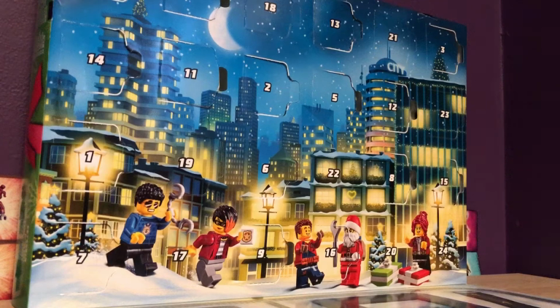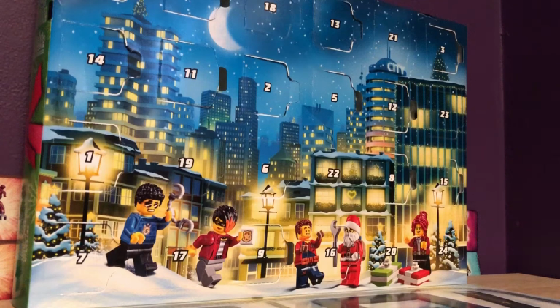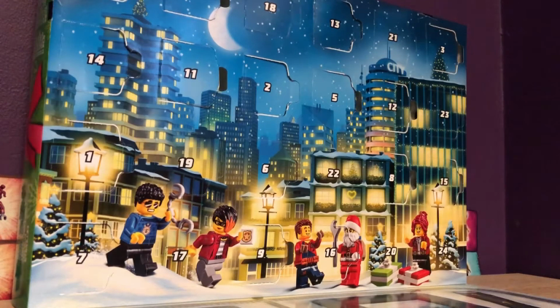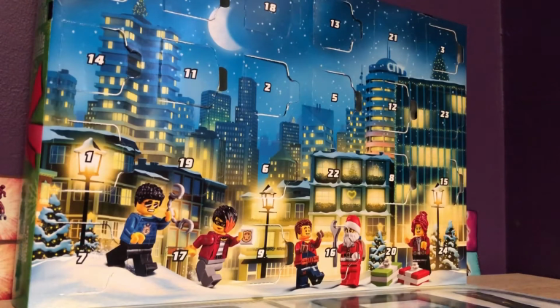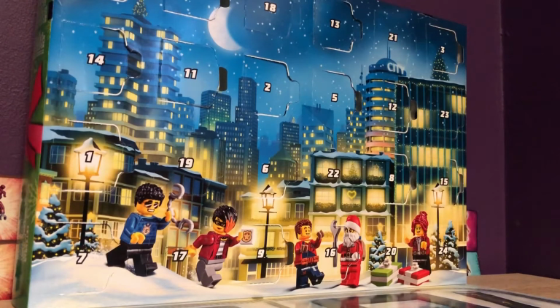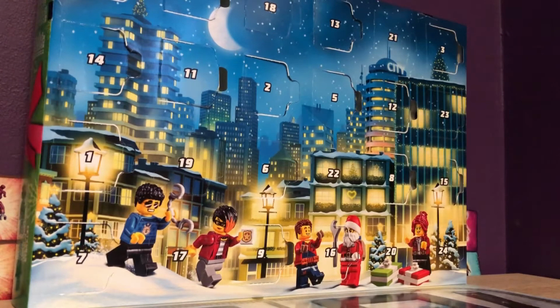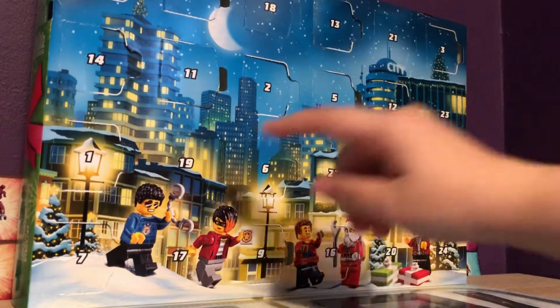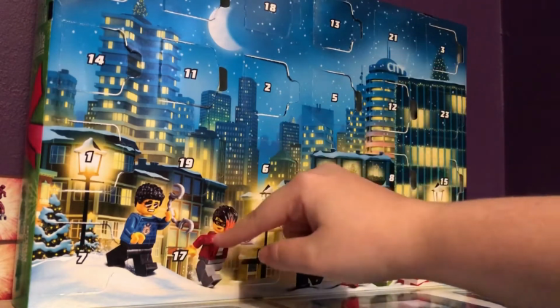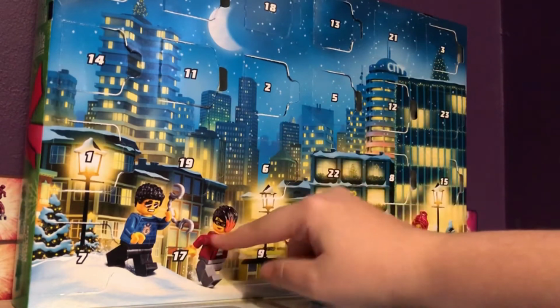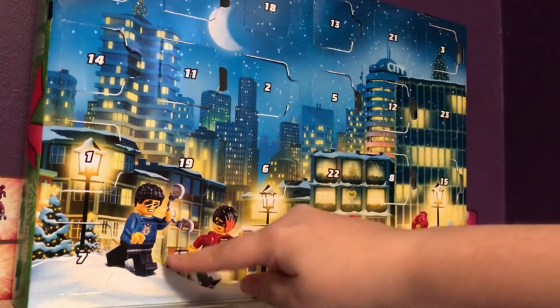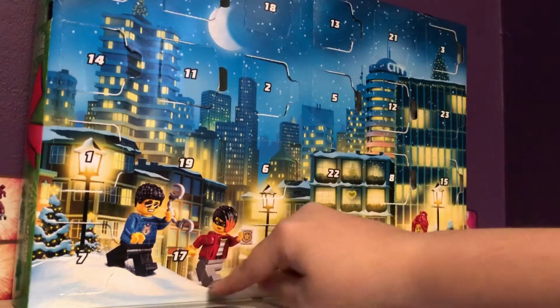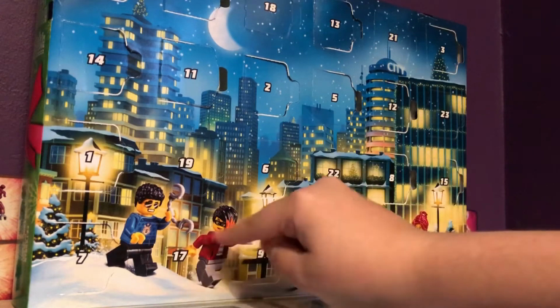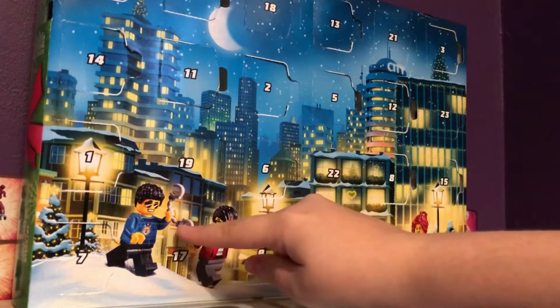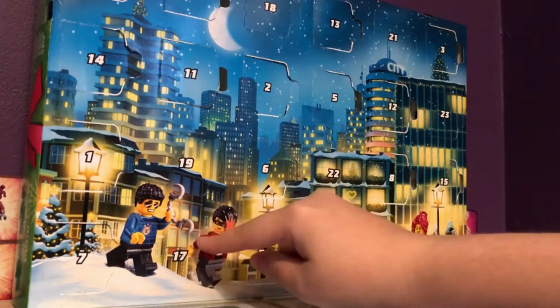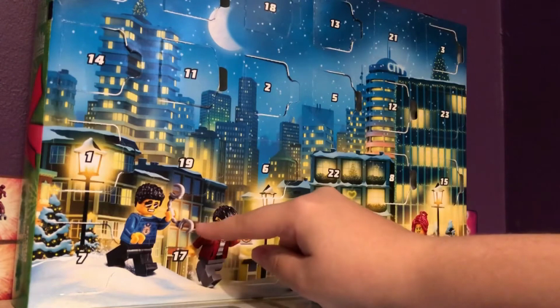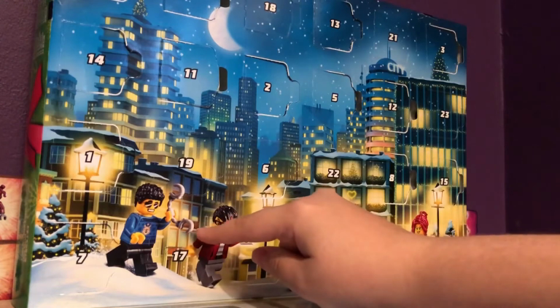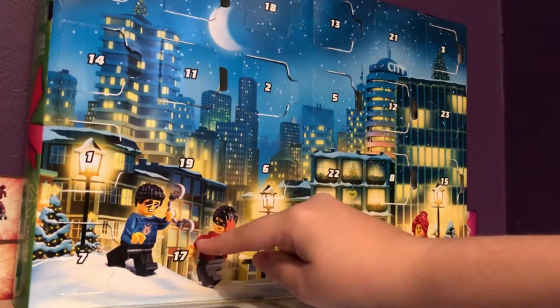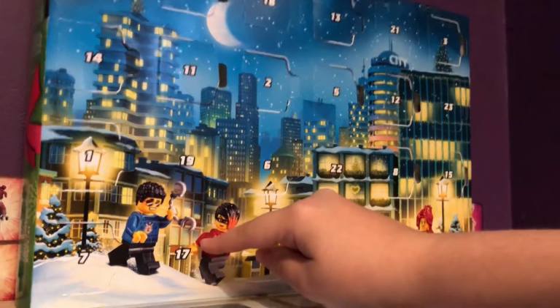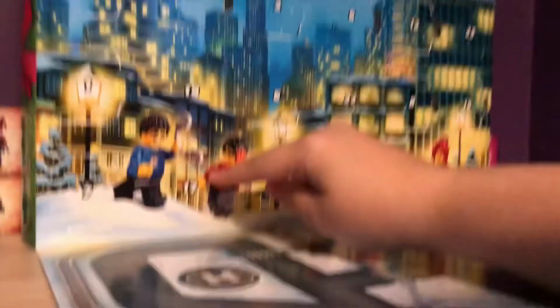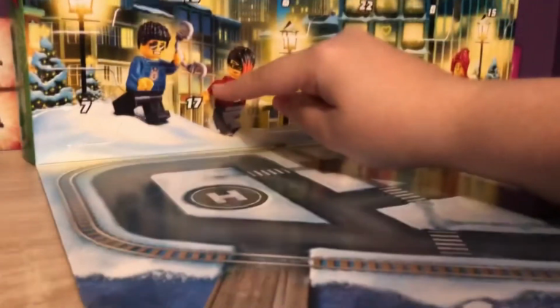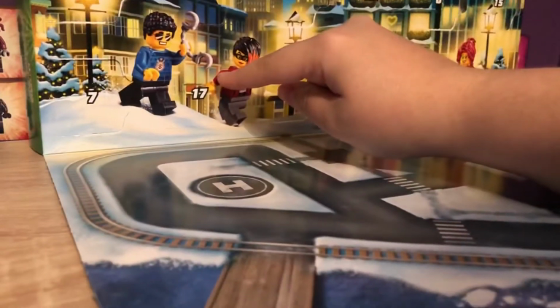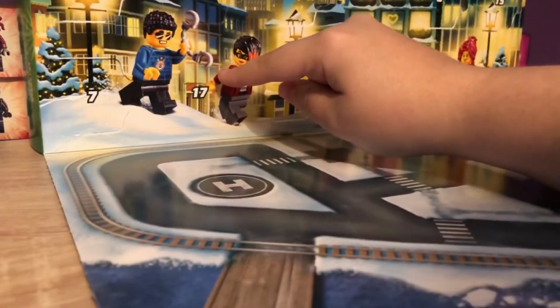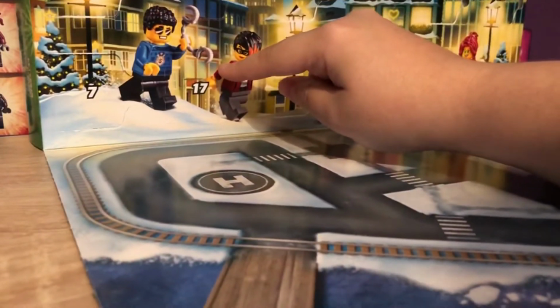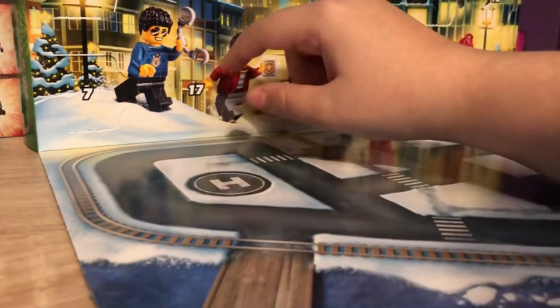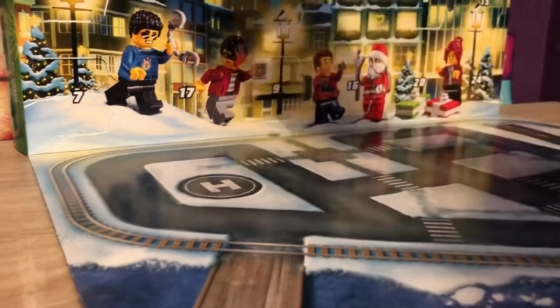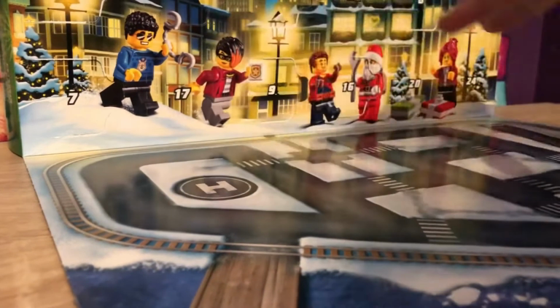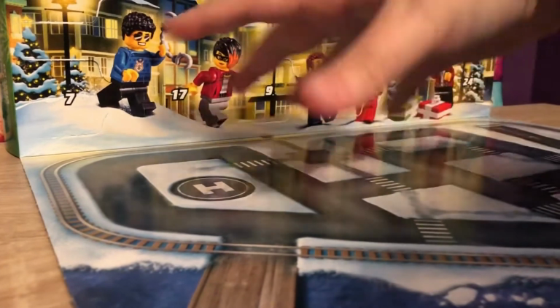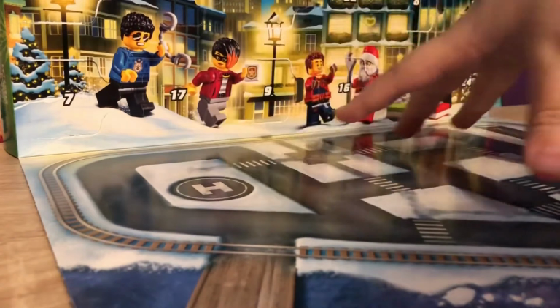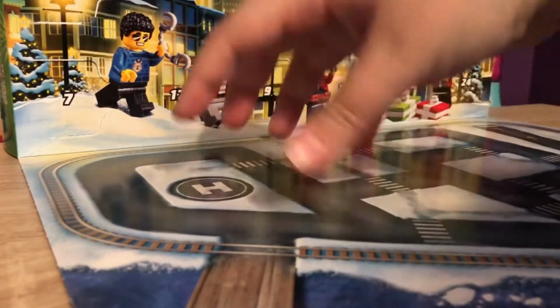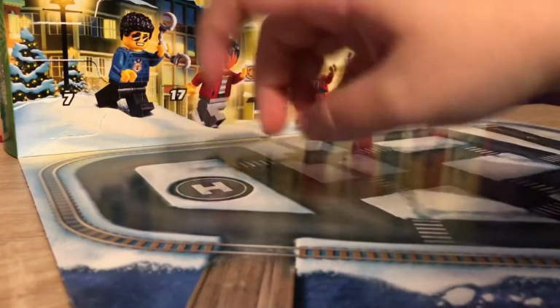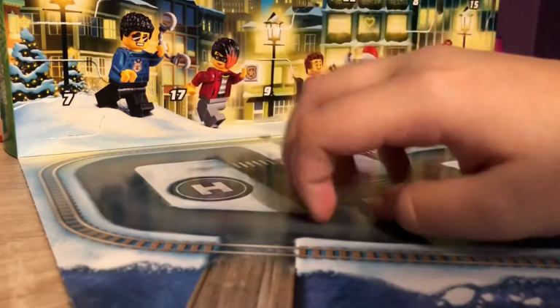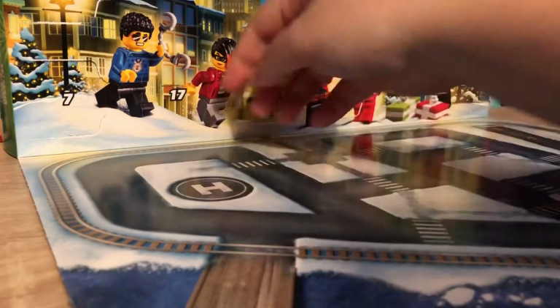Hey guys, GLT here, and I'm here with door 17 of the LEGO City Advent Calendar. I'm going to bring you guys down here, so if there's anything to build, I can put it here.